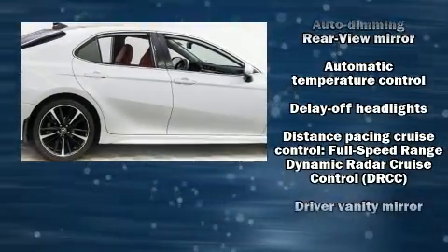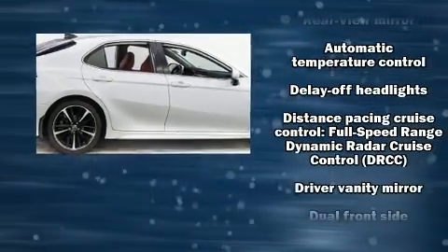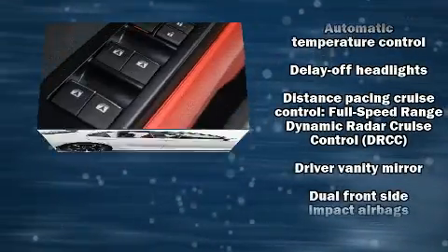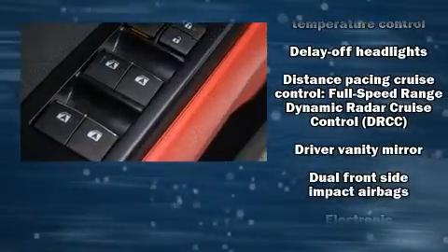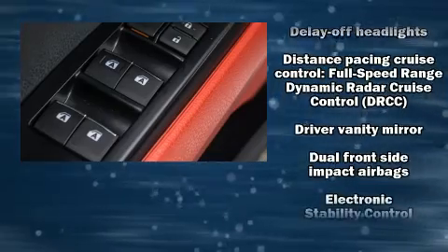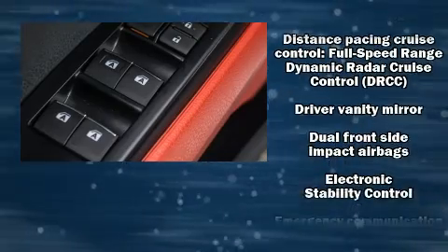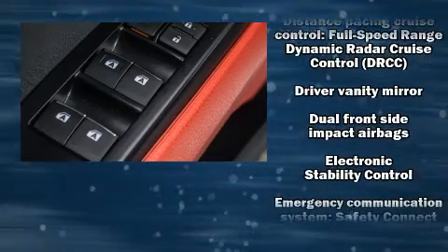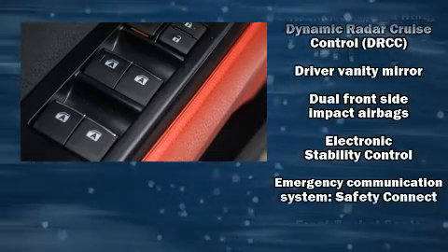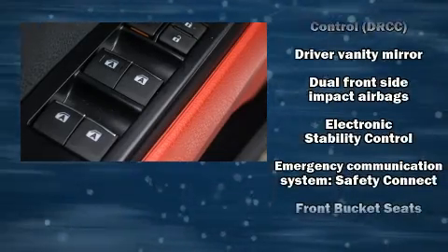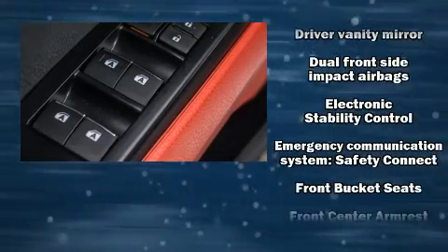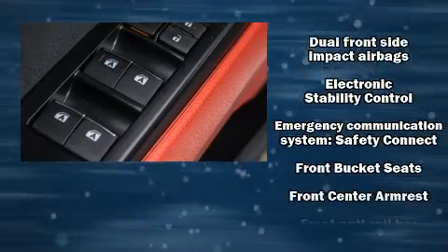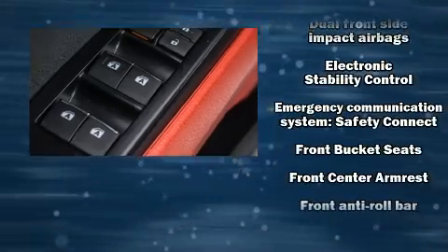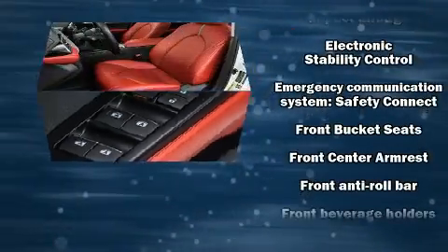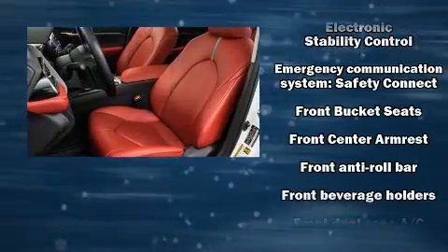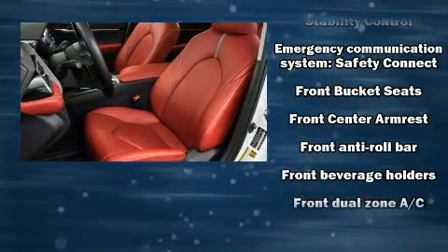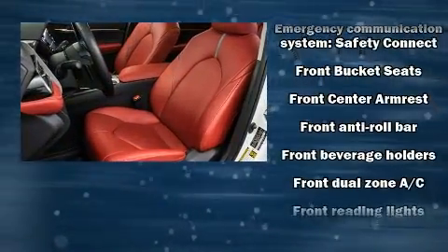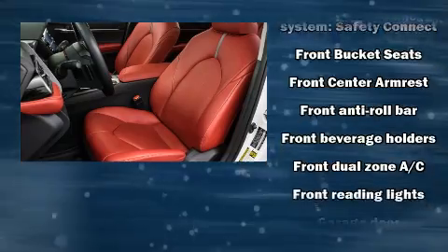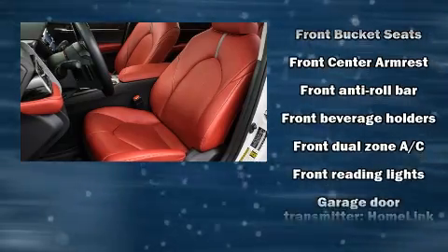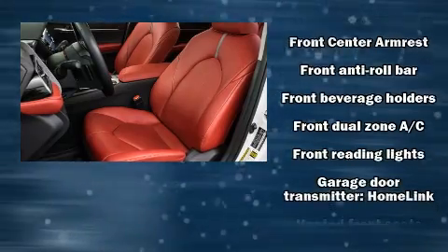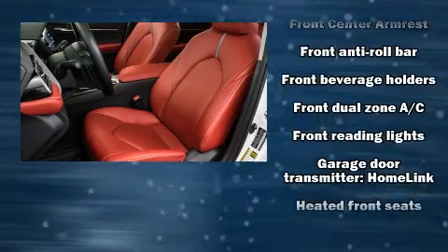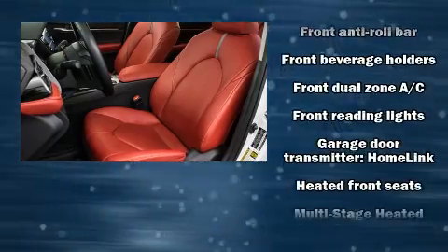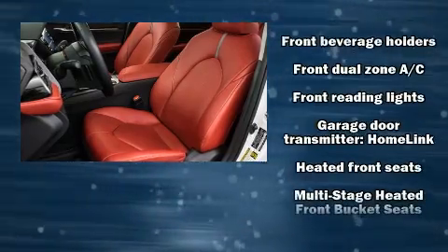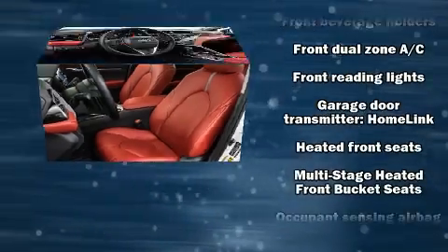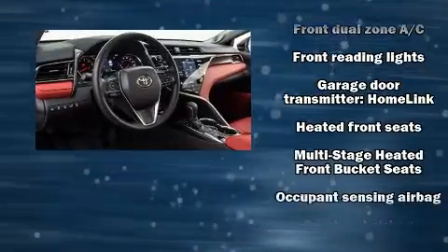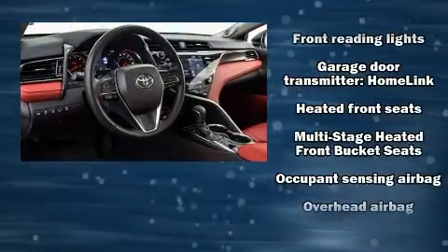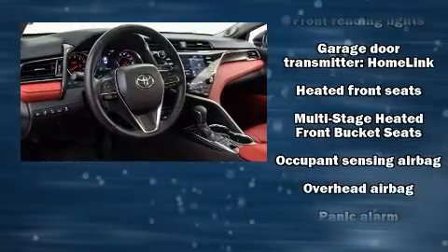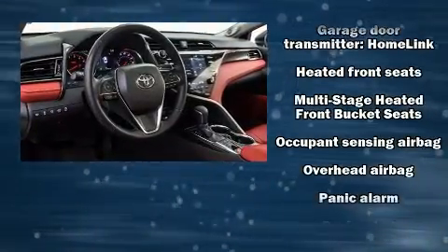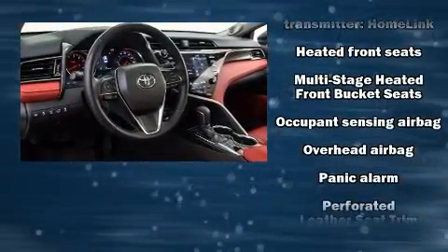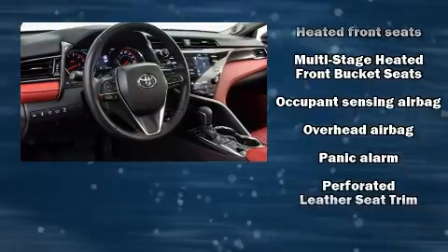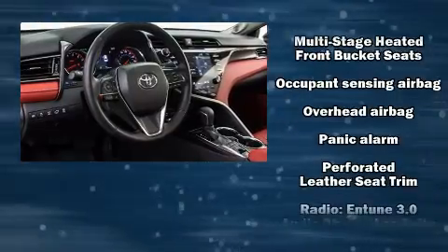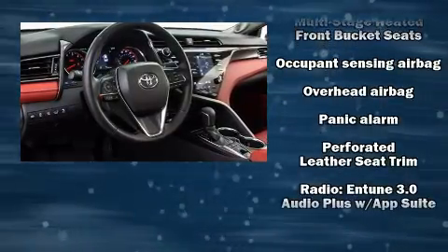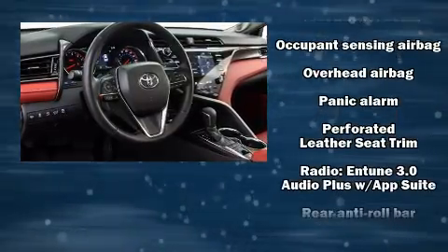Brake assist, a panic alarm, an emergency communication system, and four-wheel disc brakes with ABS further enhance protection. Adaptive Cruise Control maintains a preset distance behind the car ahead of you, simplifying highway driving and enhancing safety.